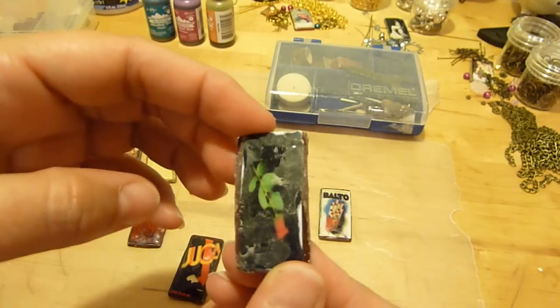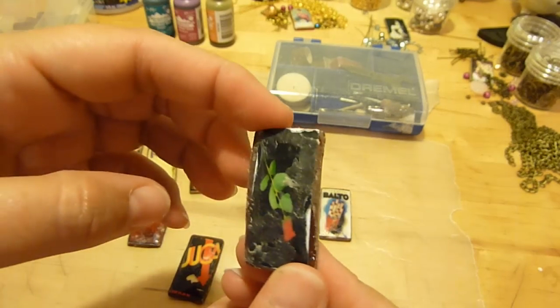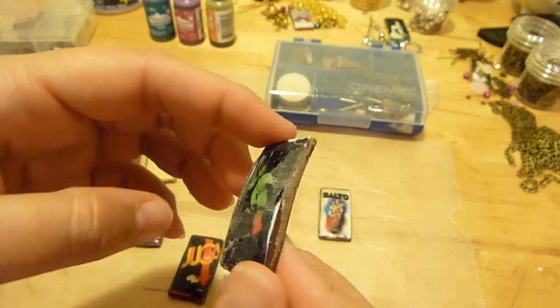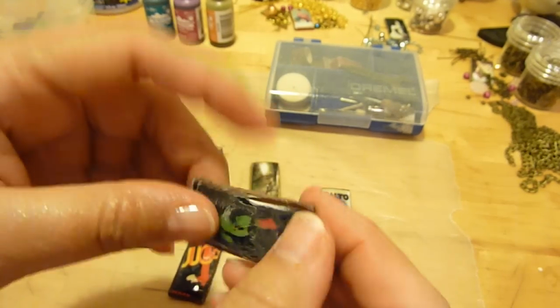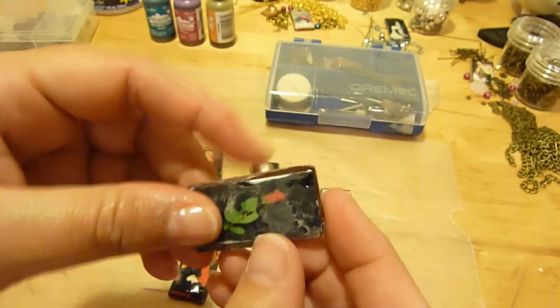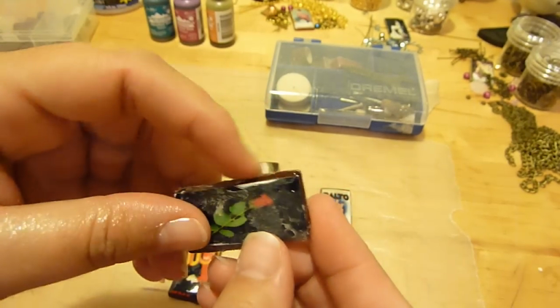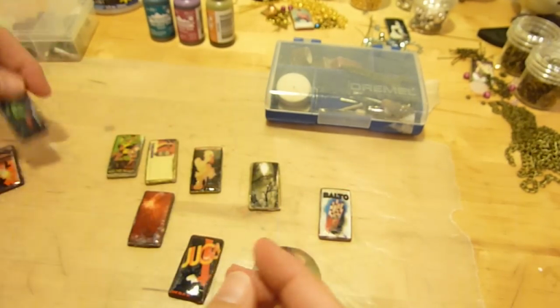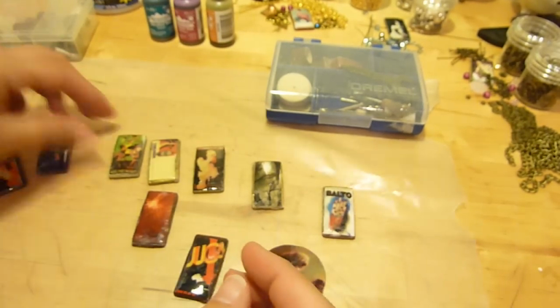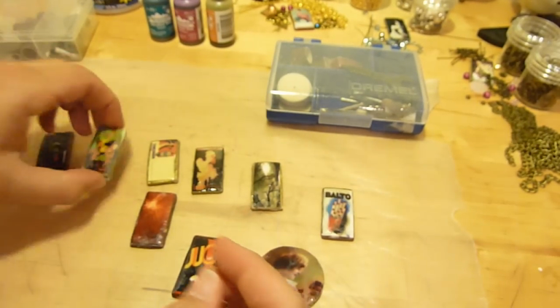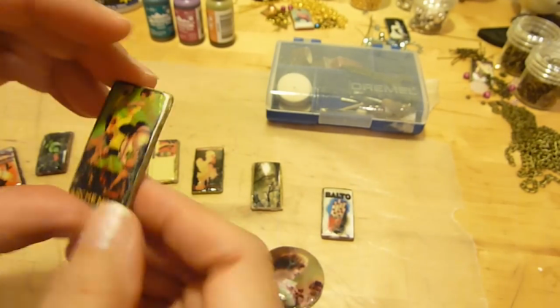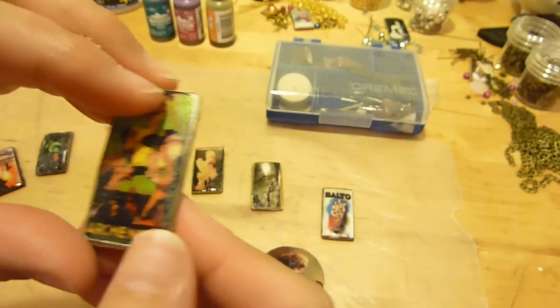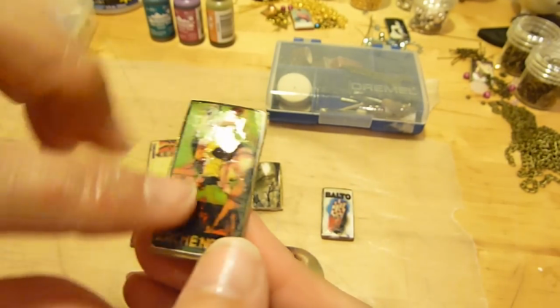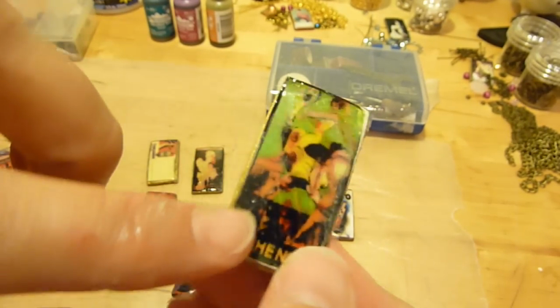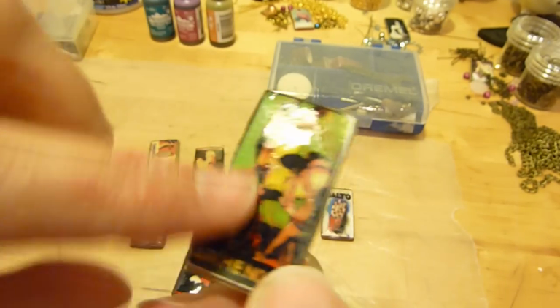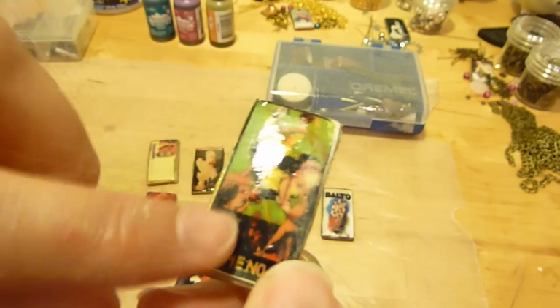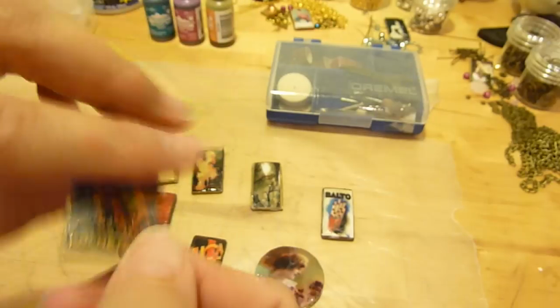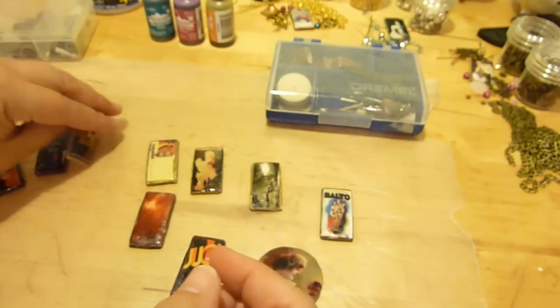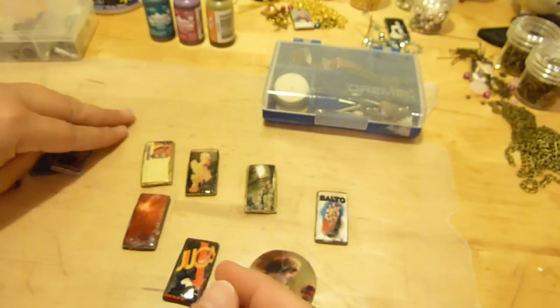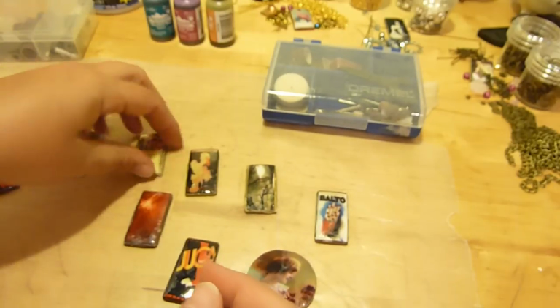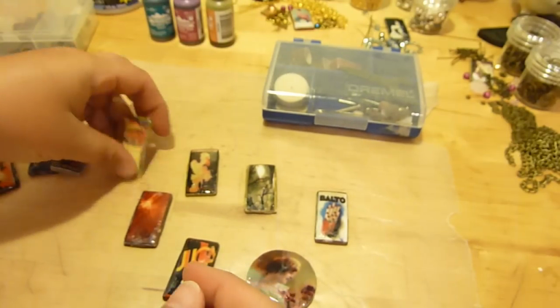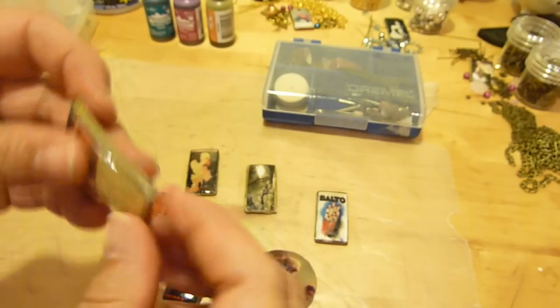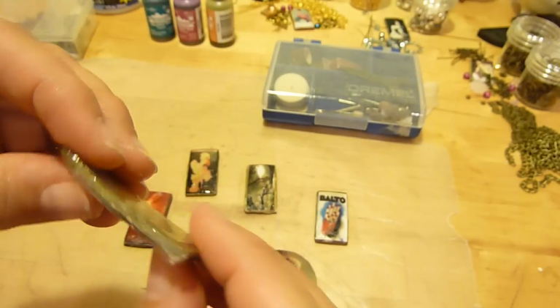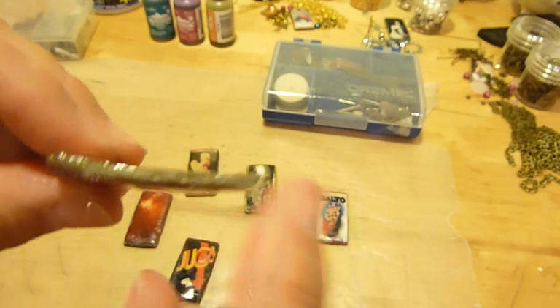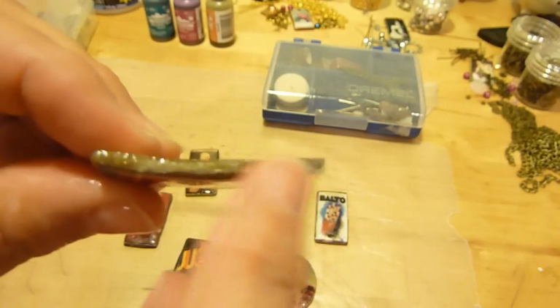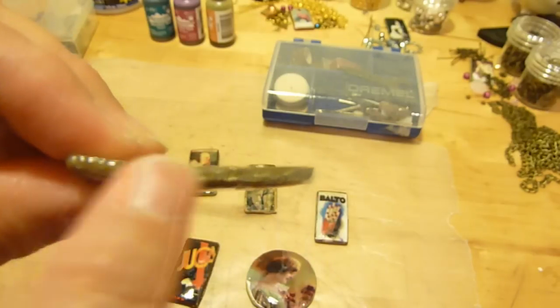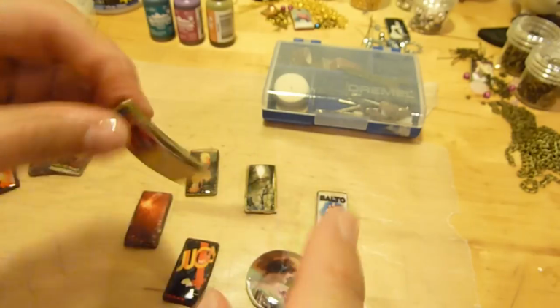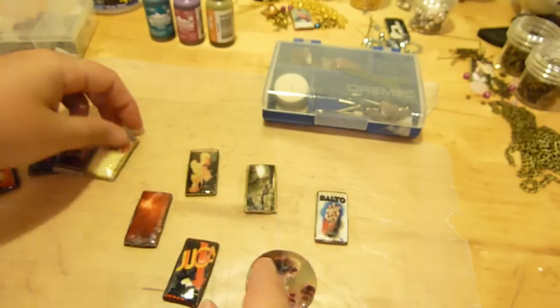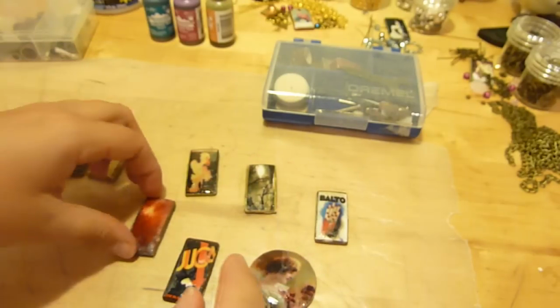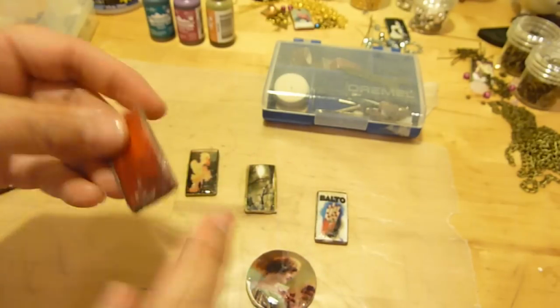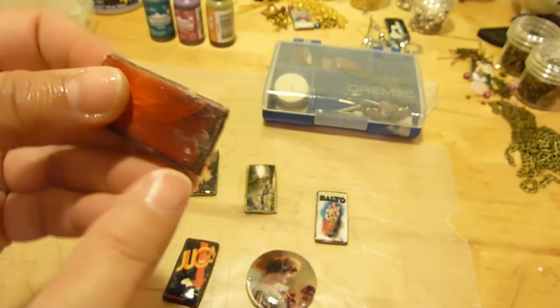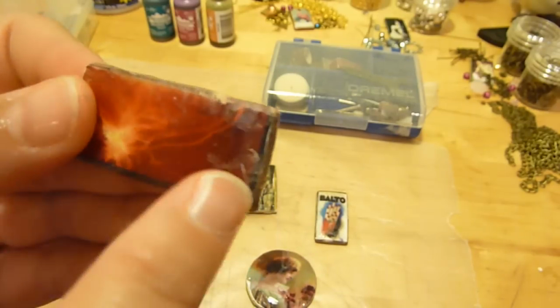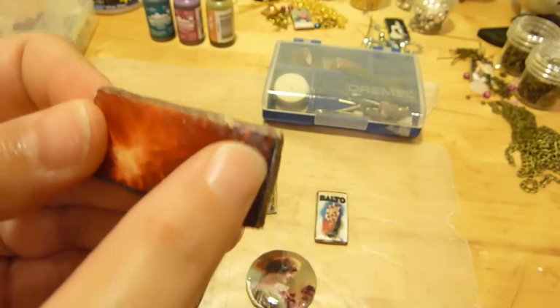Some of them are easy to fix, and some of them you really are just best to start over. I'll show you which ones are better to go ahead and start over, and which ones you can just try to fix. And then again, another bowed one, which is very common to happen.